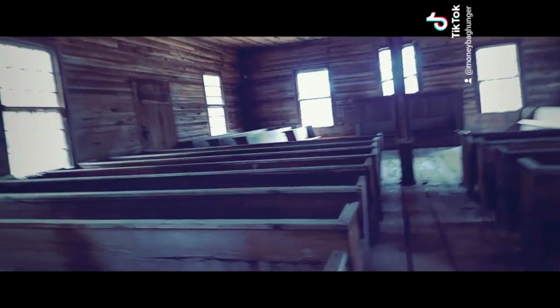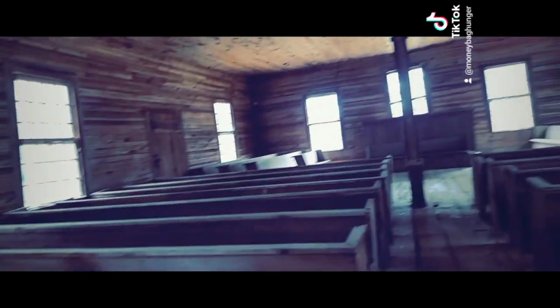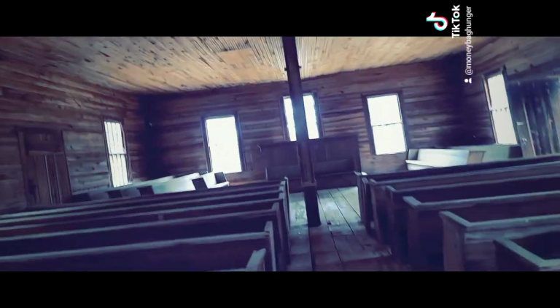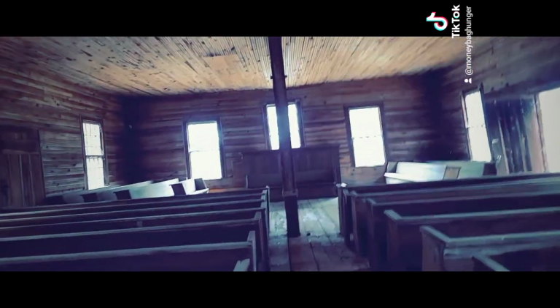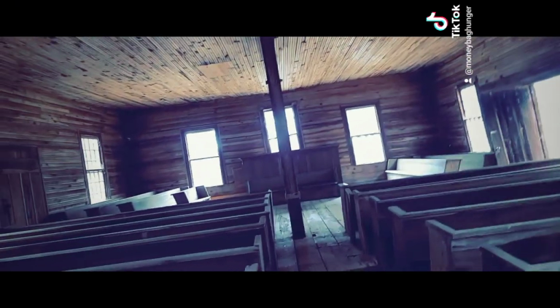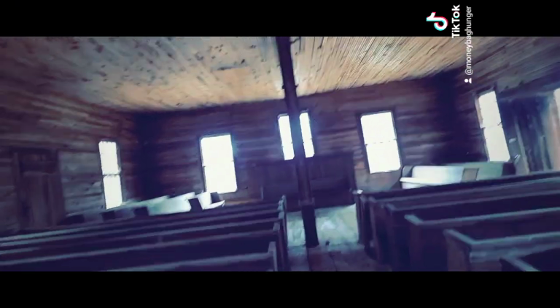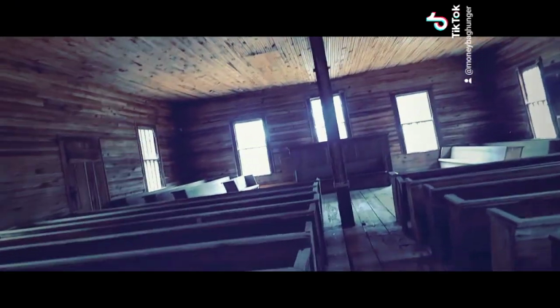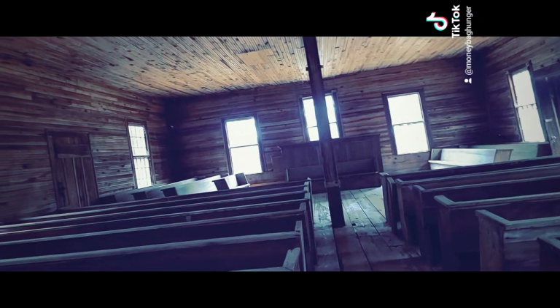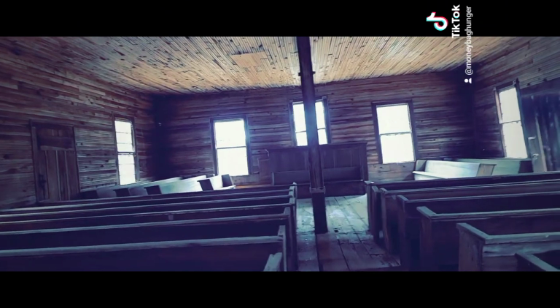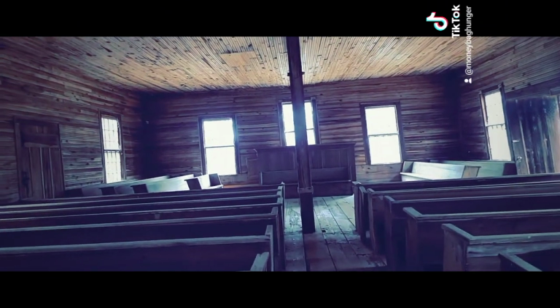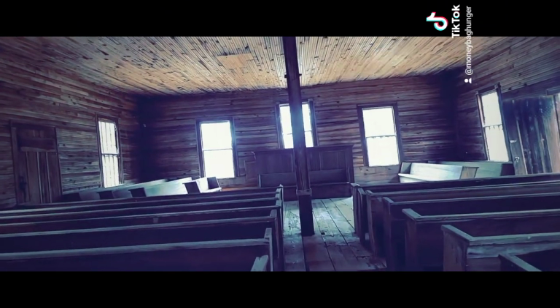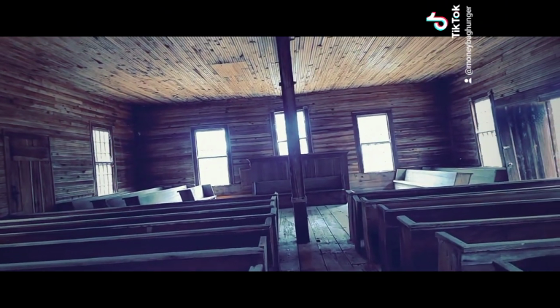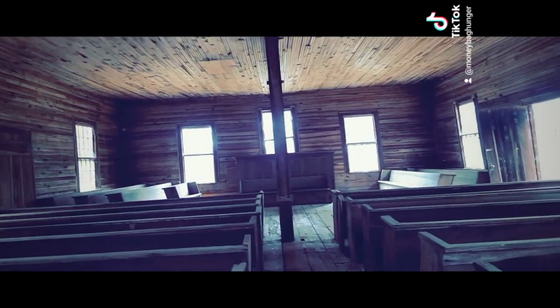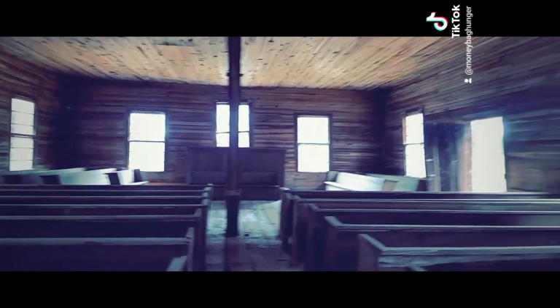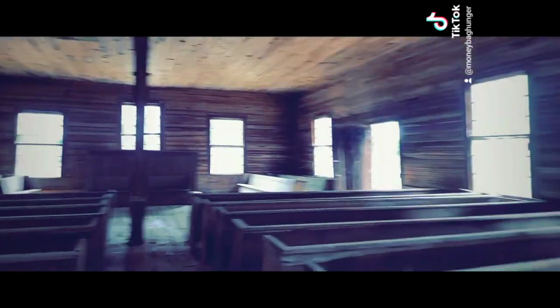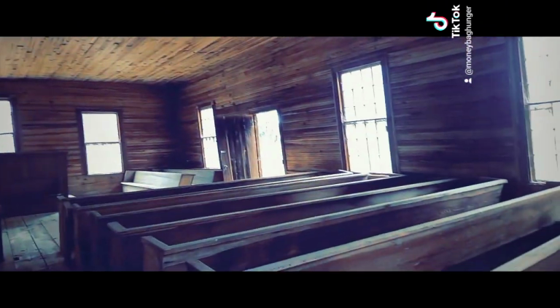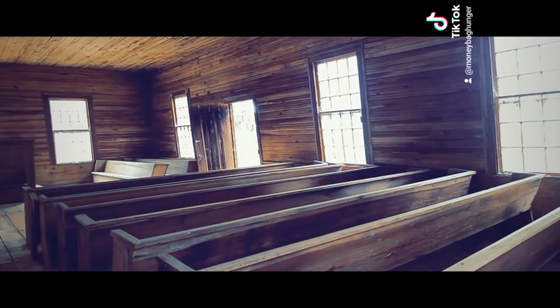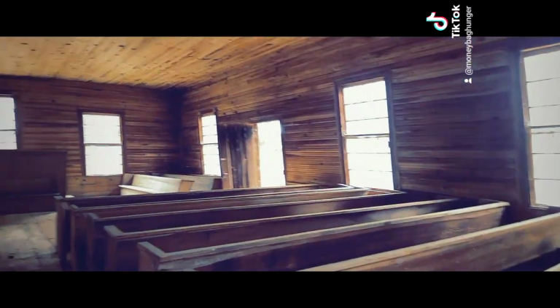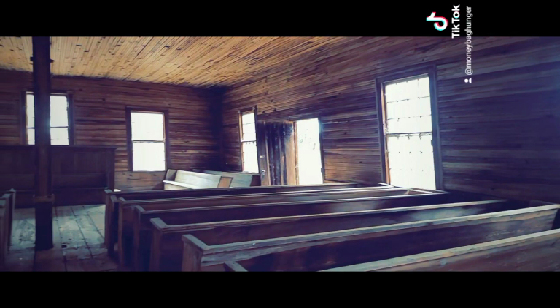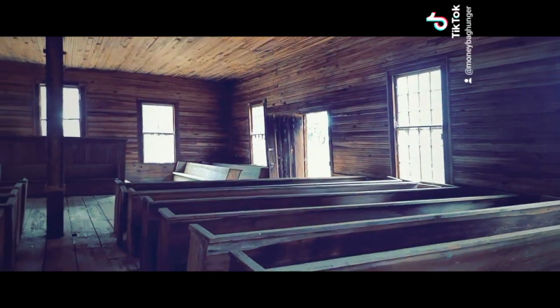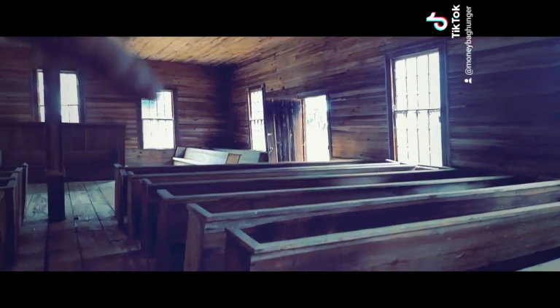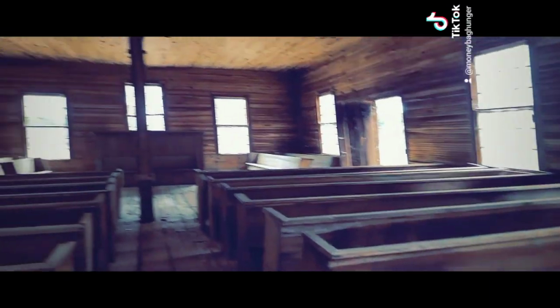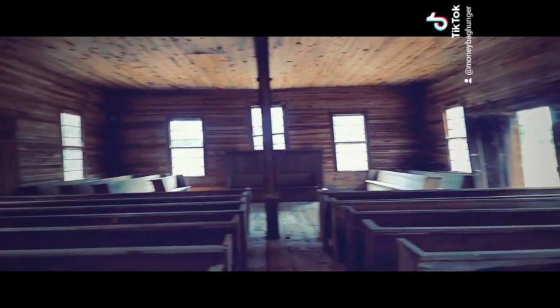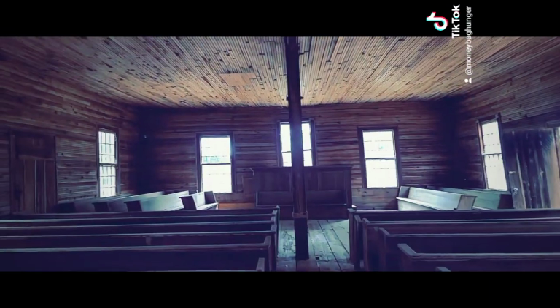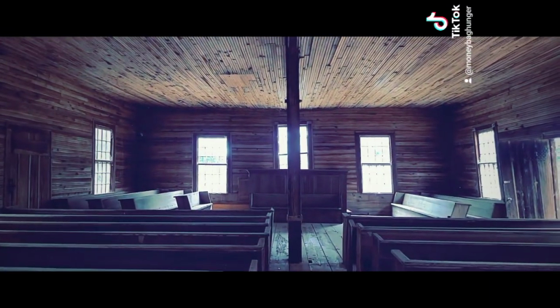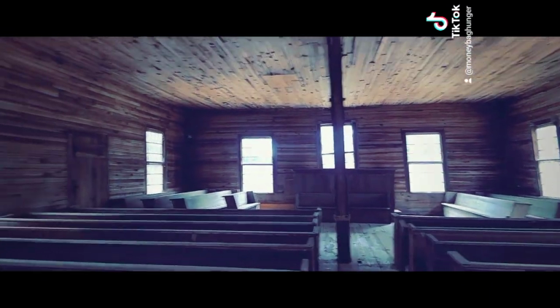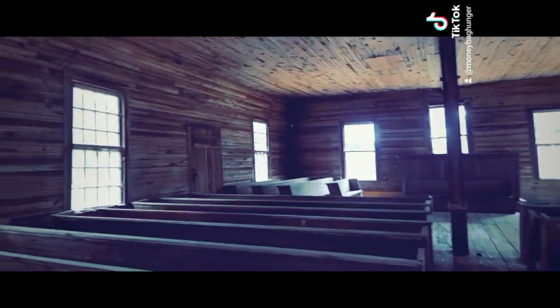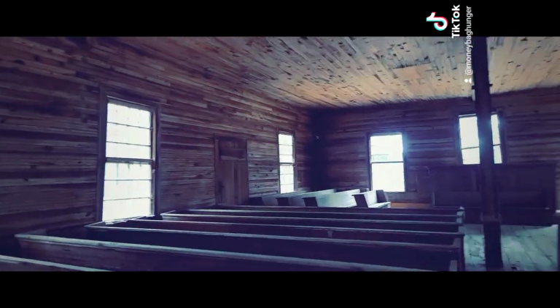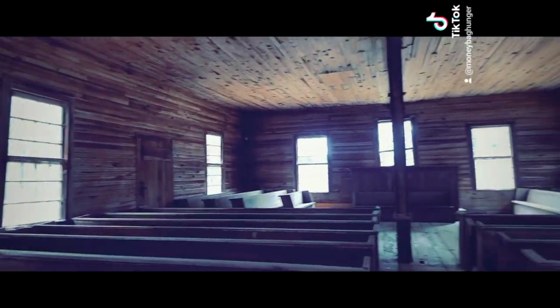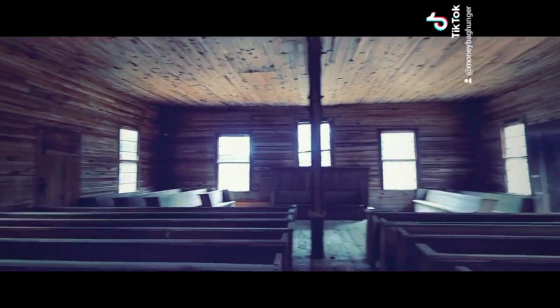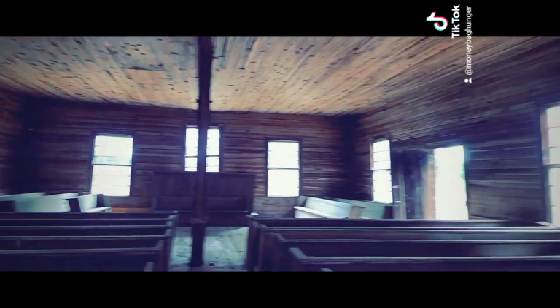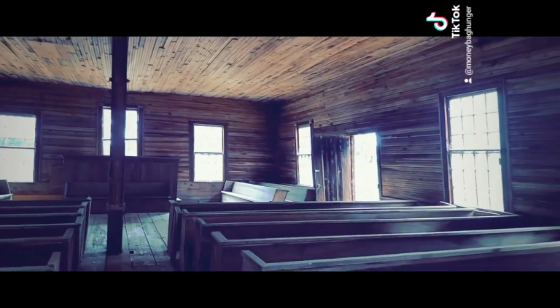Just think about this — just sitting in church. This whole building's kind of slanted, ain't it? Kind of looks slanted. I mean, it's still beautiful nonetheless.